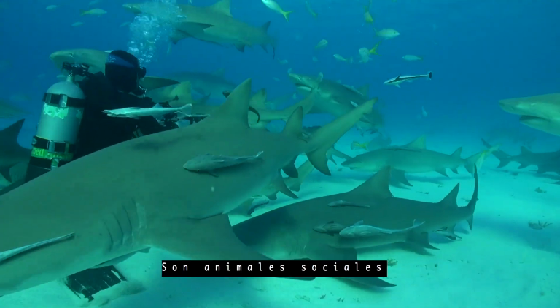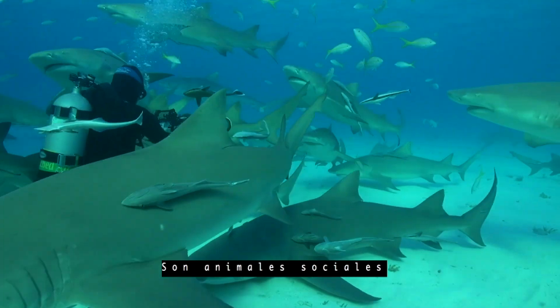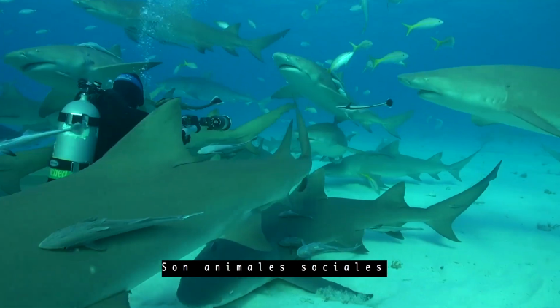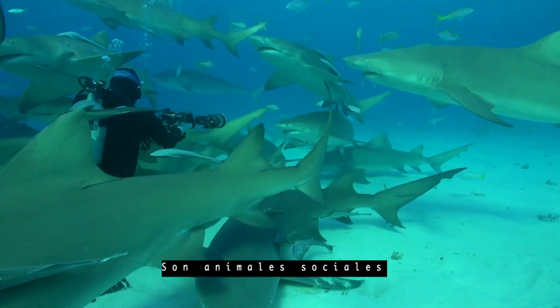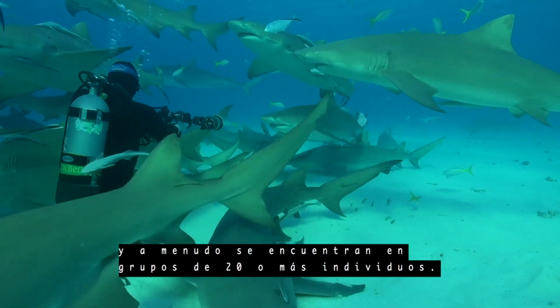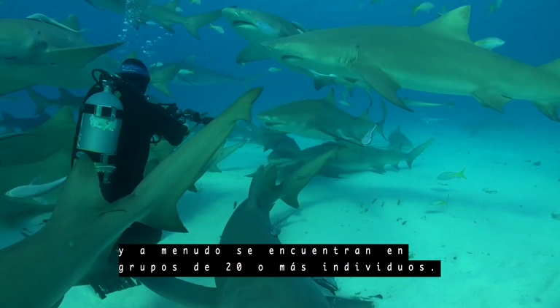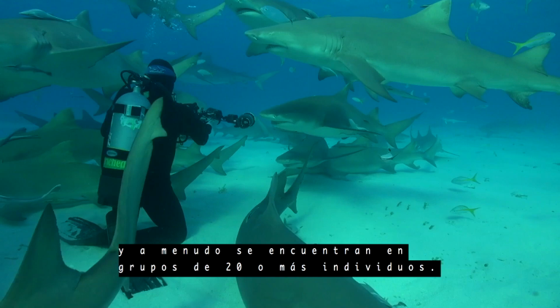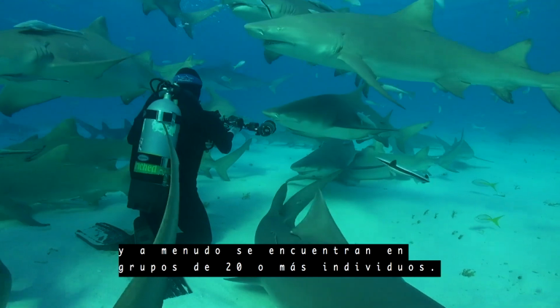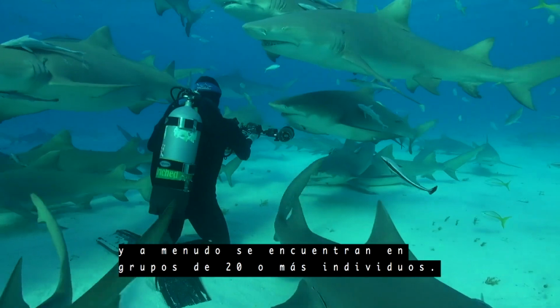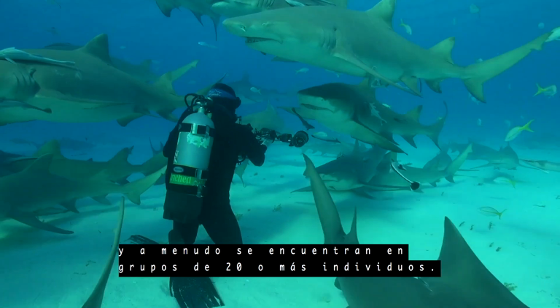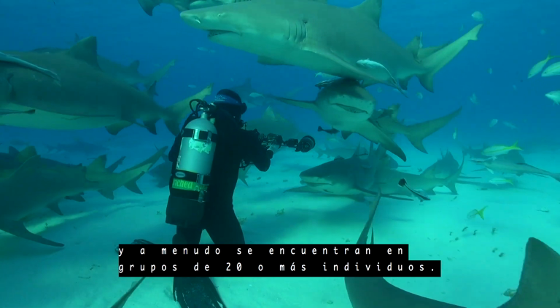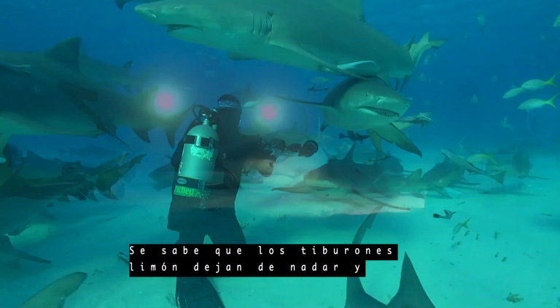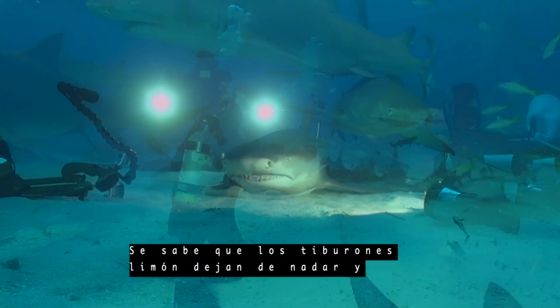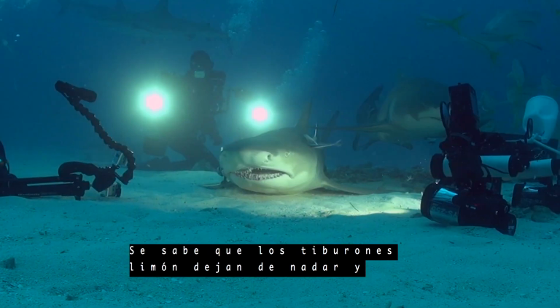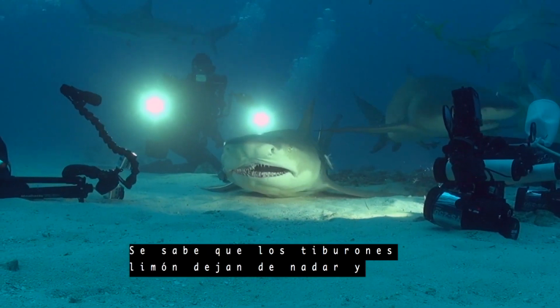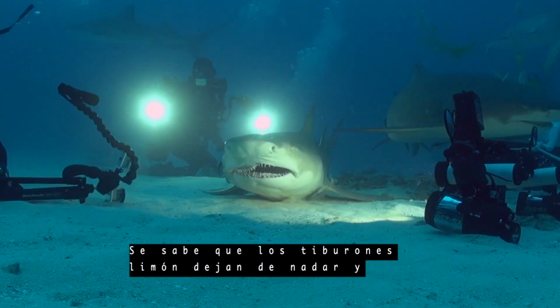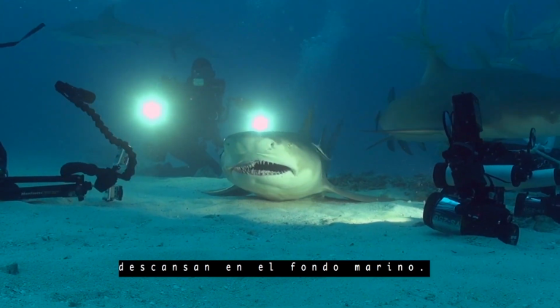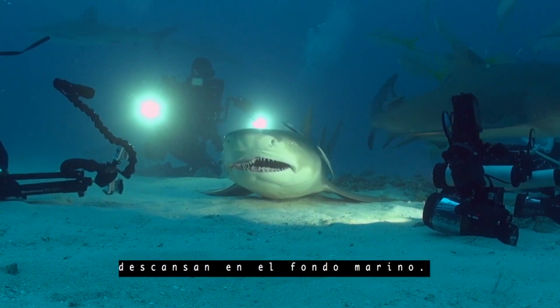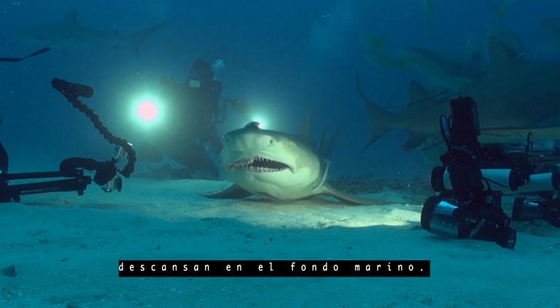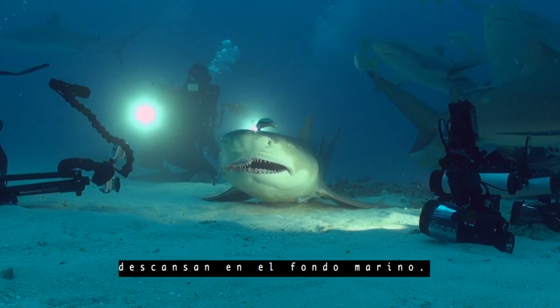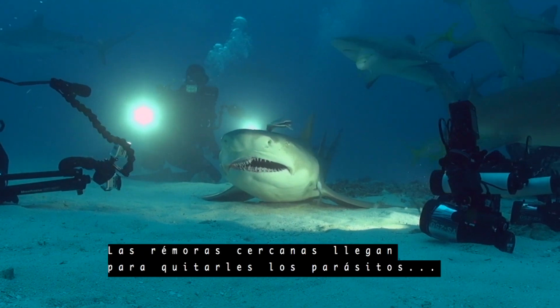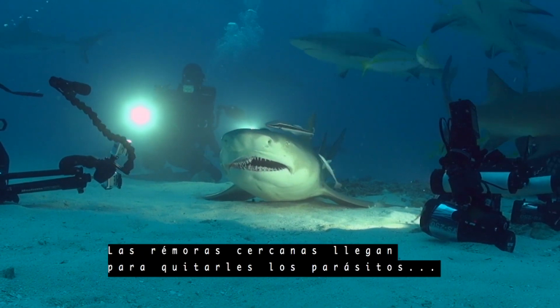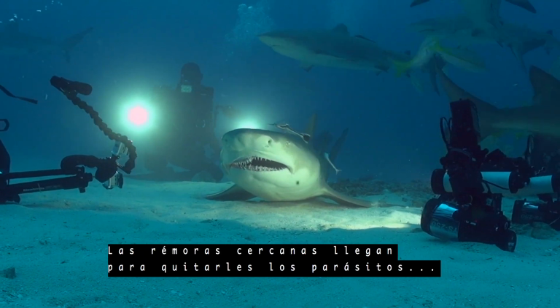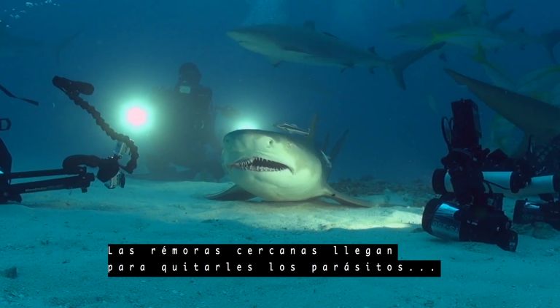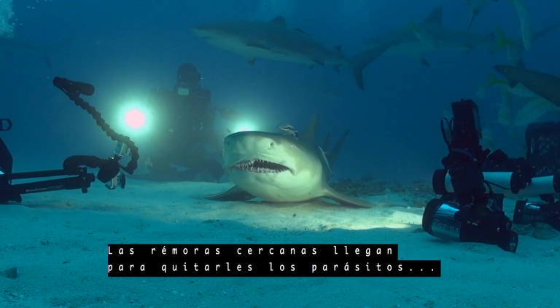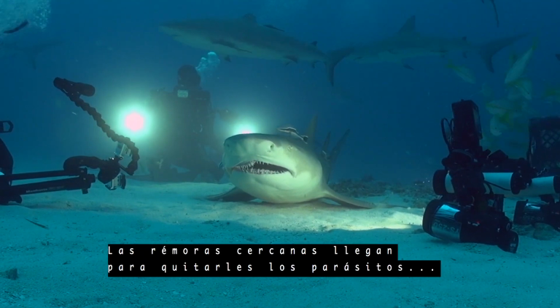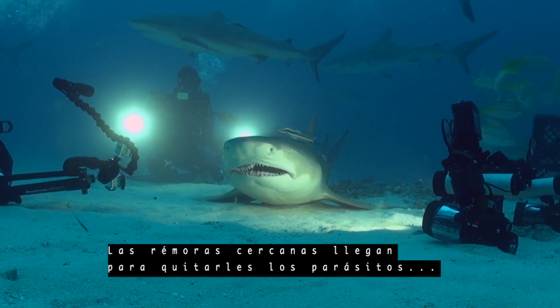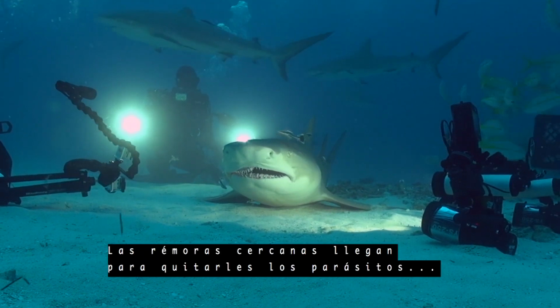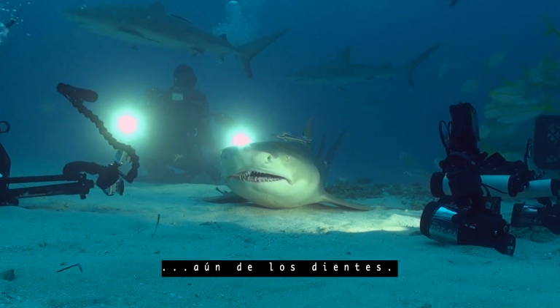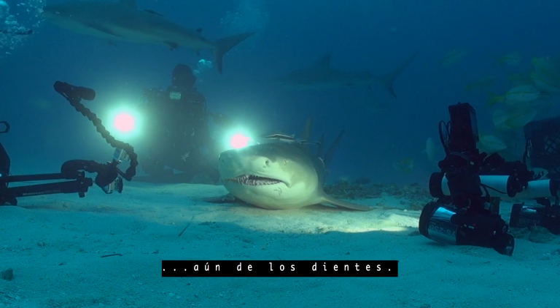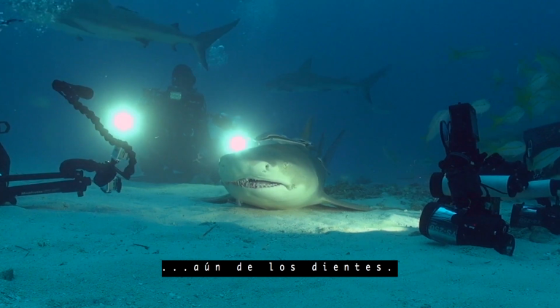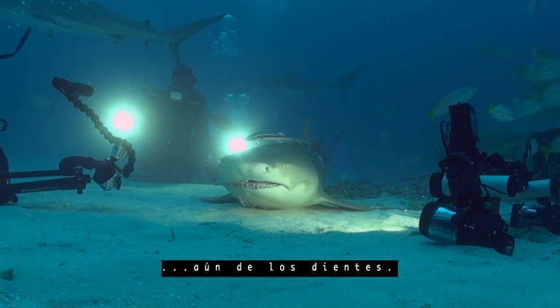They are social animals and are often found in groups of 20 or more. Lemon sharks are known to stop swimming, resting on the sea floor. Nearby remoras will come in to remove parasites, even from the shark's teeth.